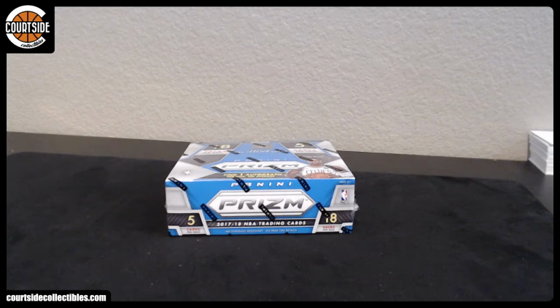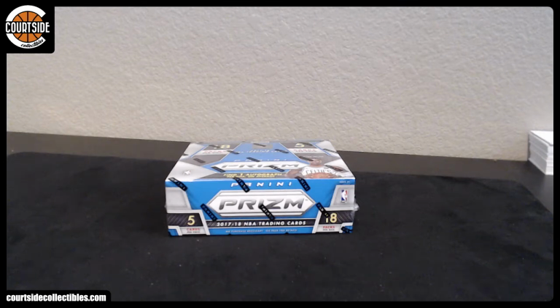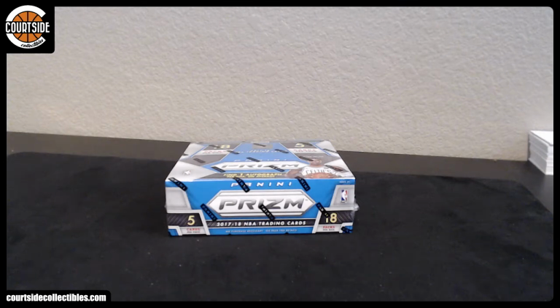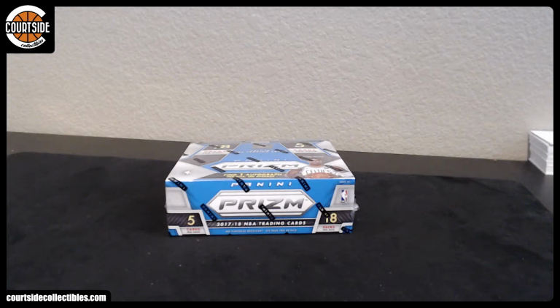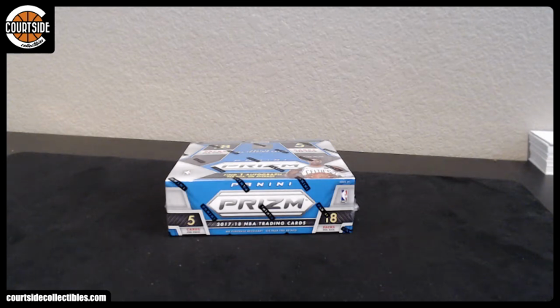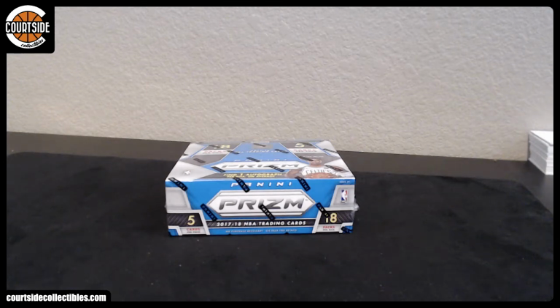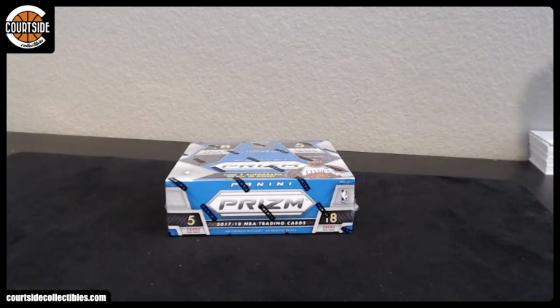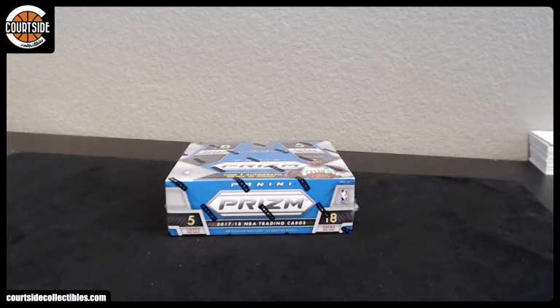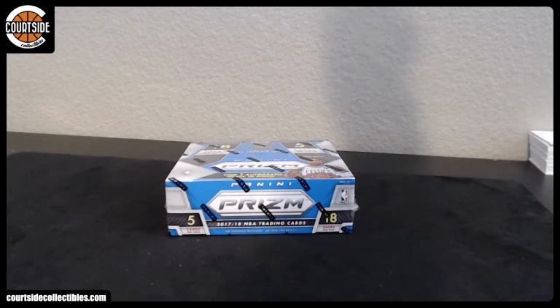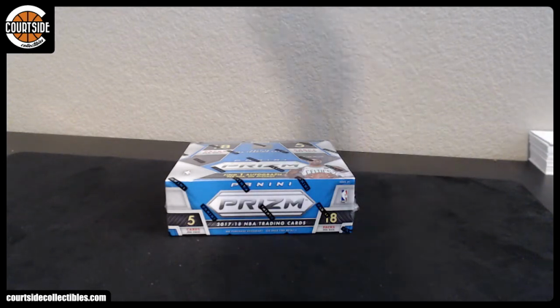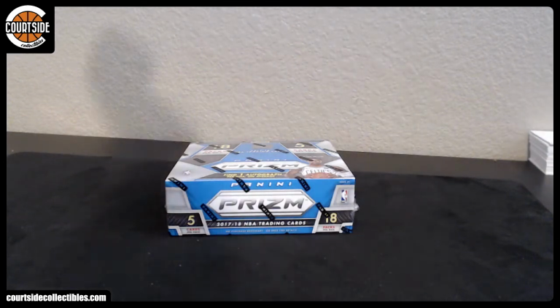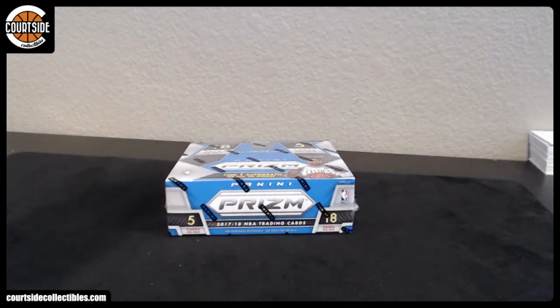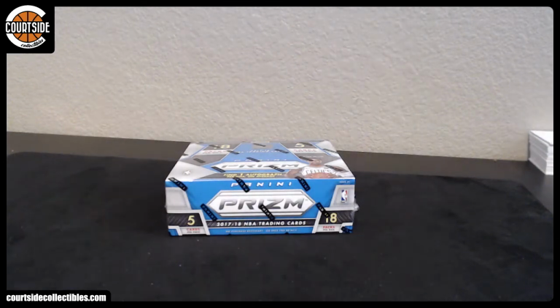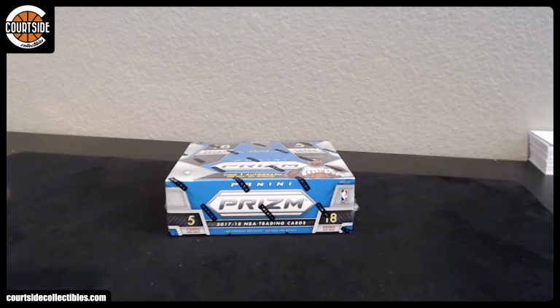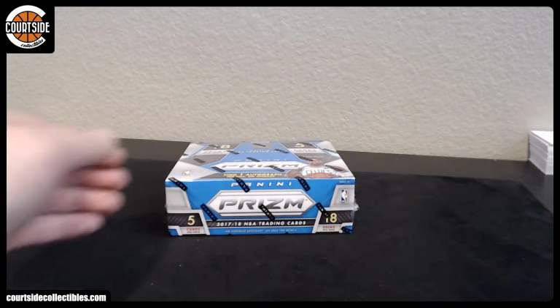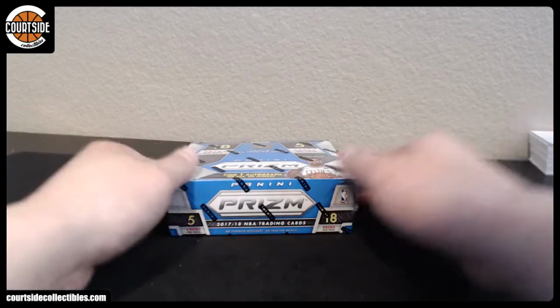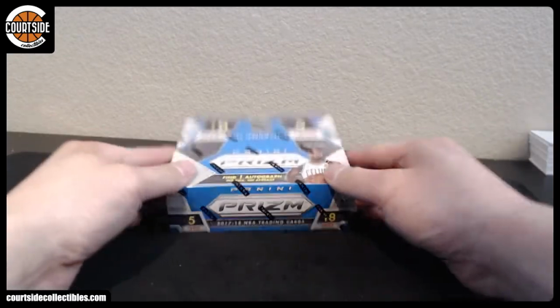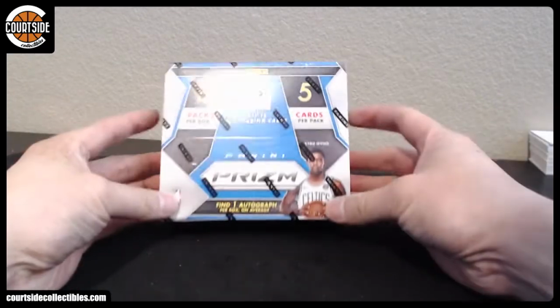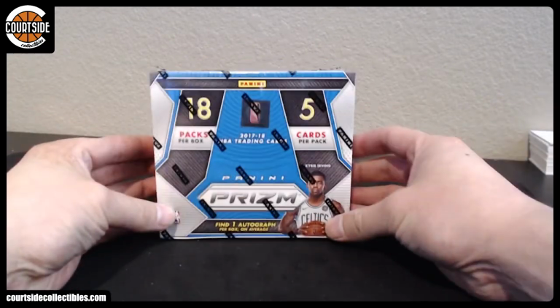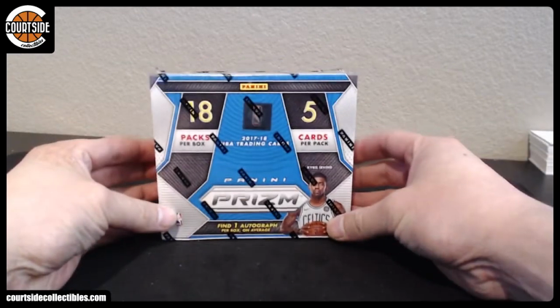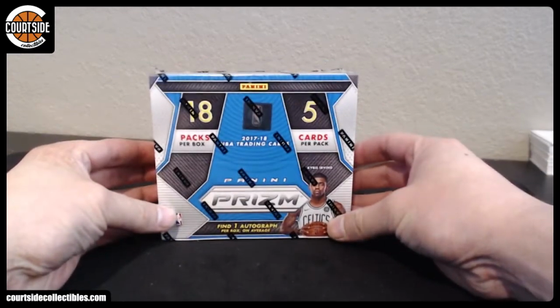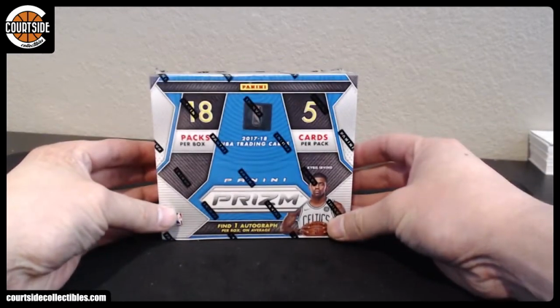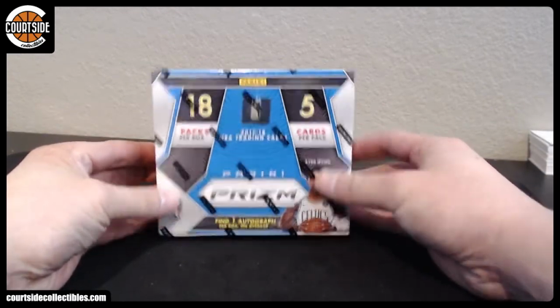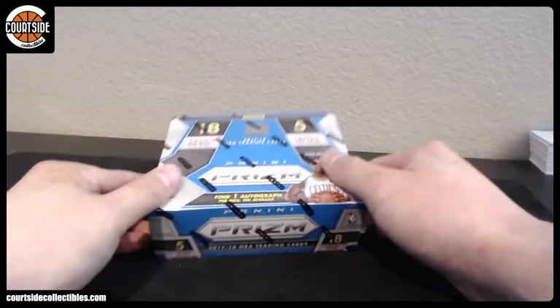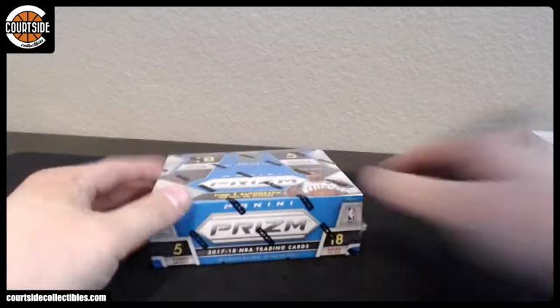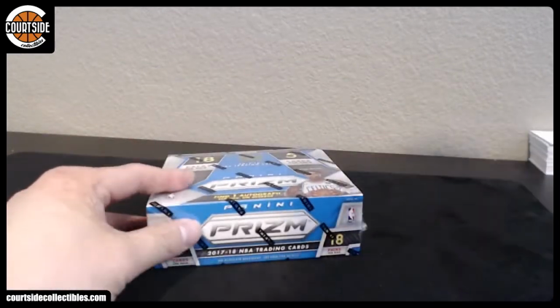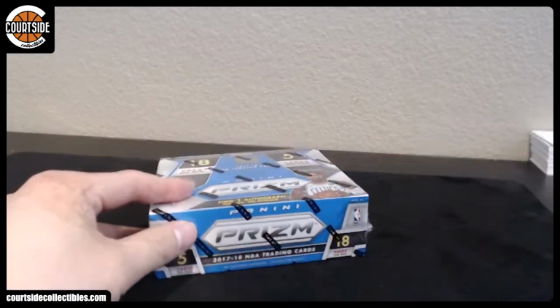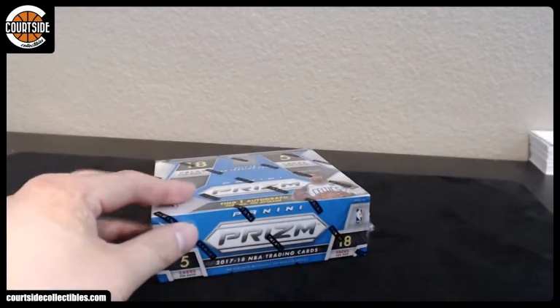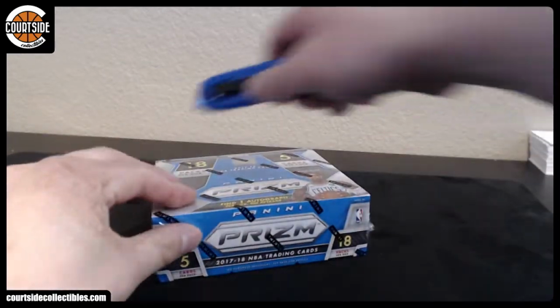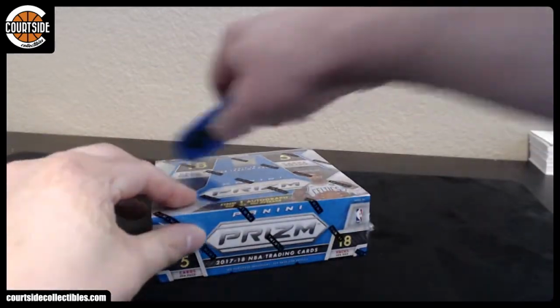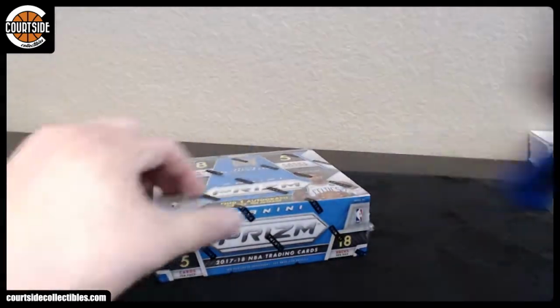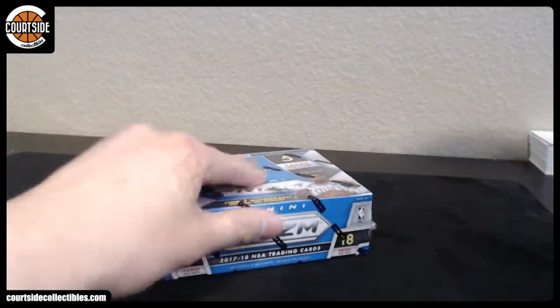Alright, we're going to go ahead and bust this 2017-18 Prism Fast Break for John B., a UNC collector. Good luck, John.